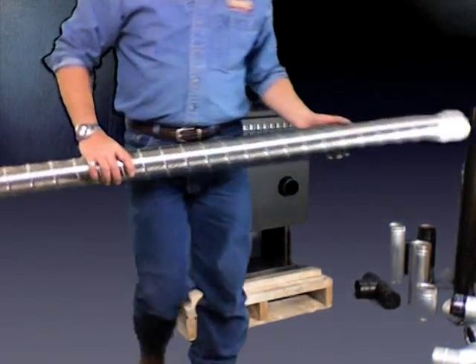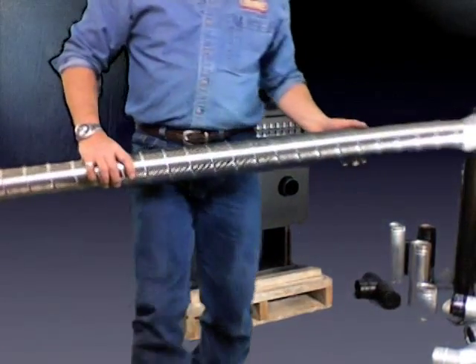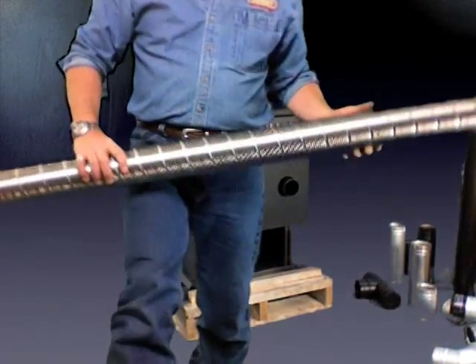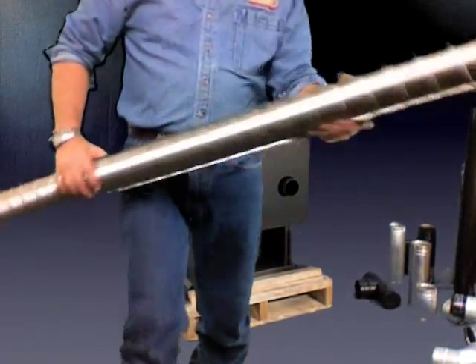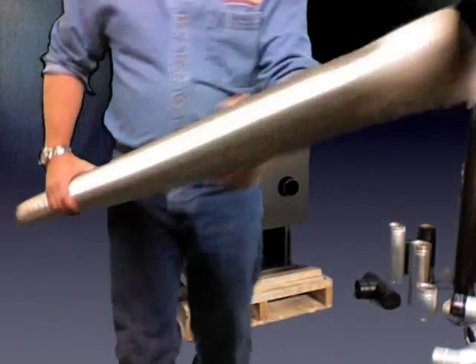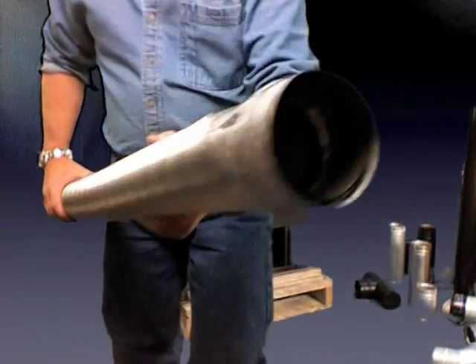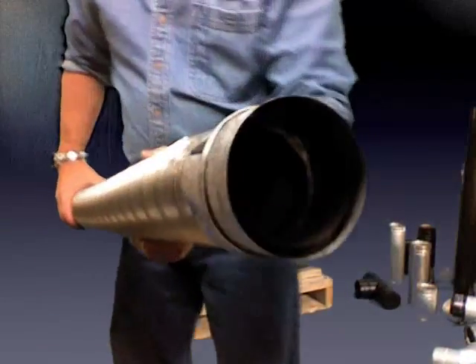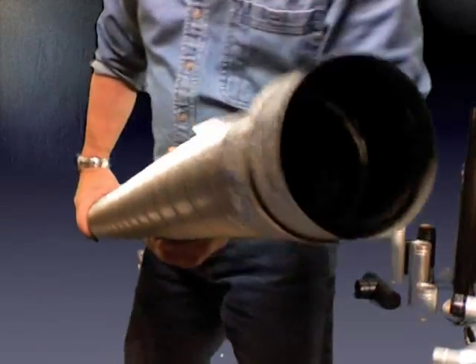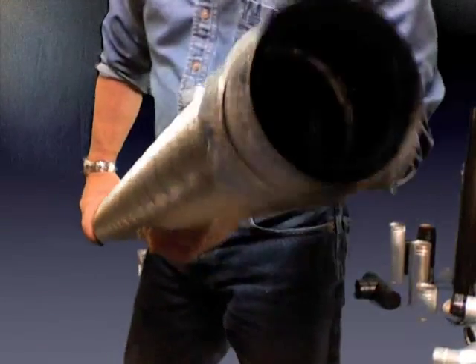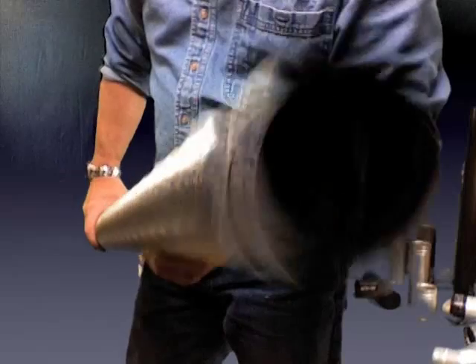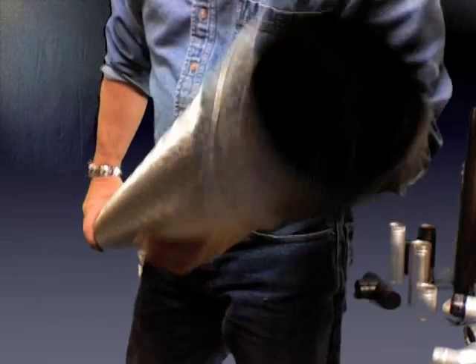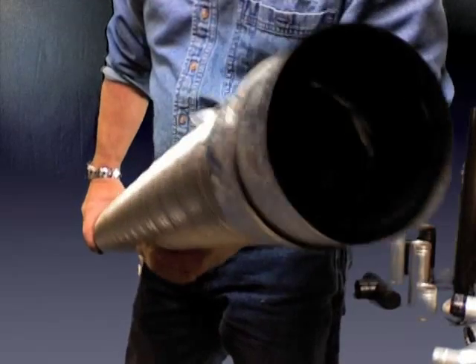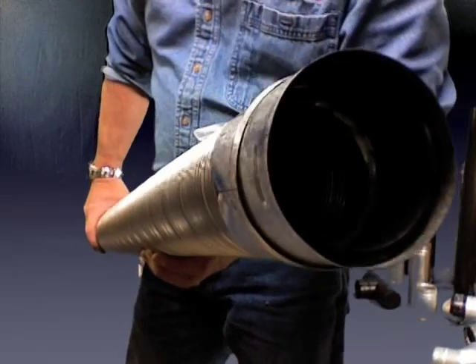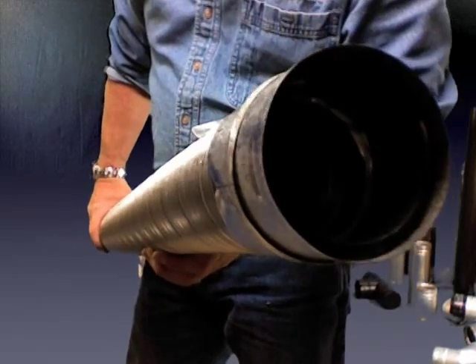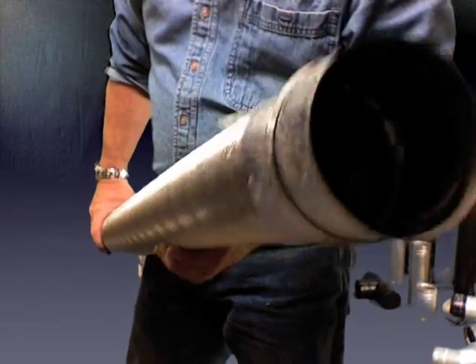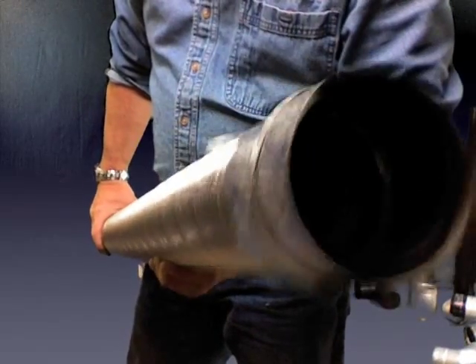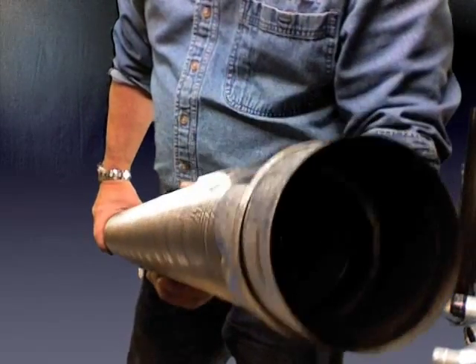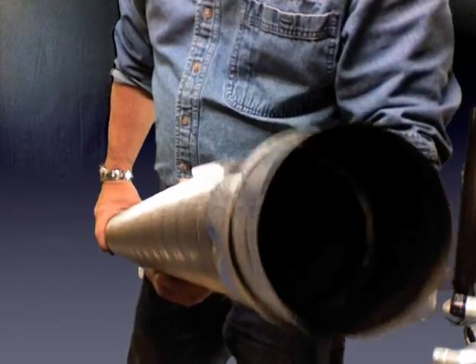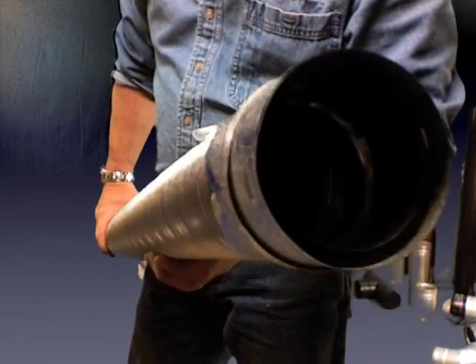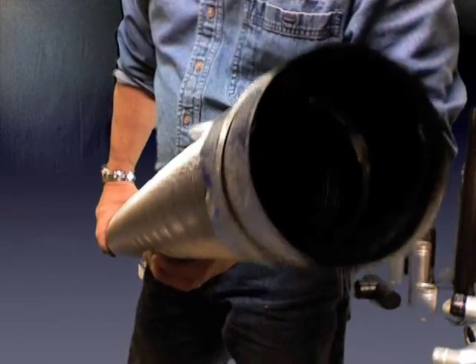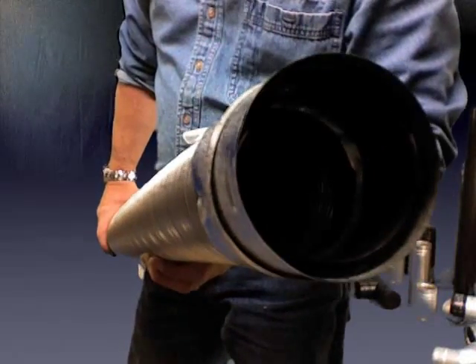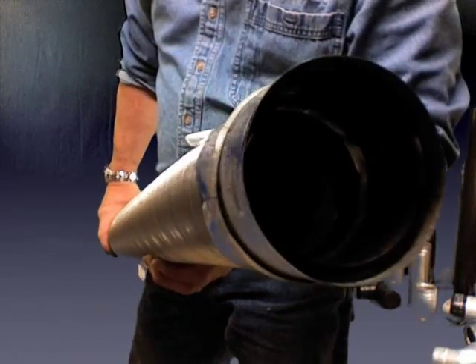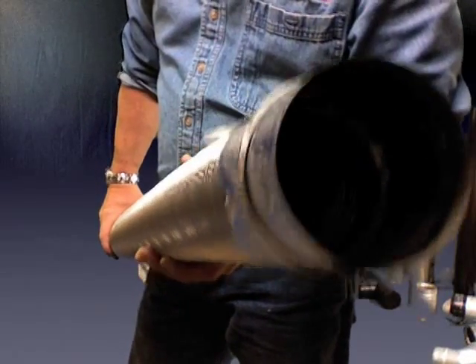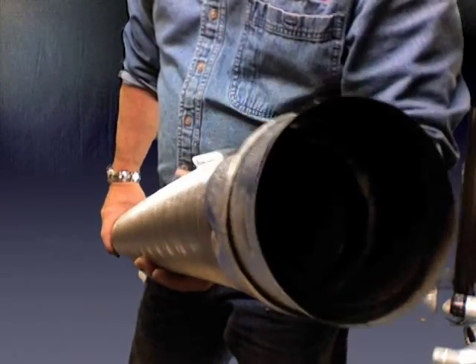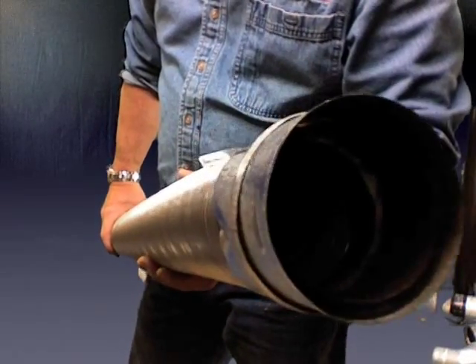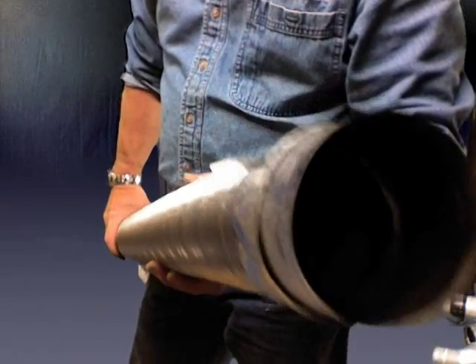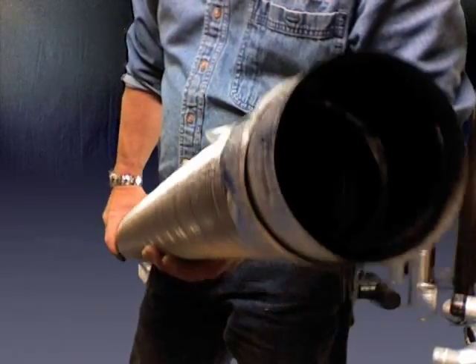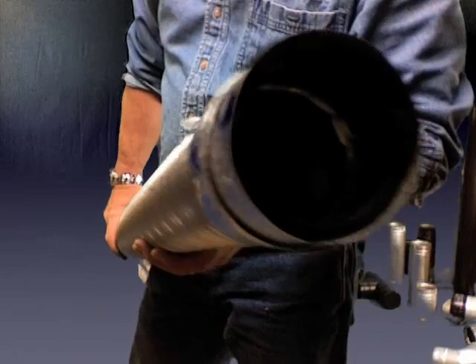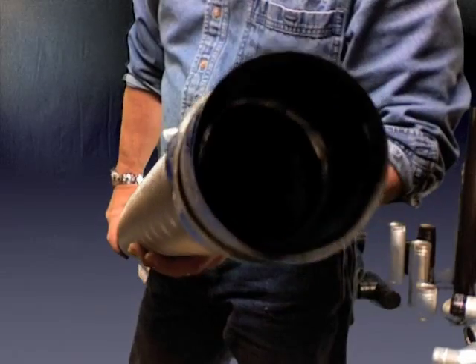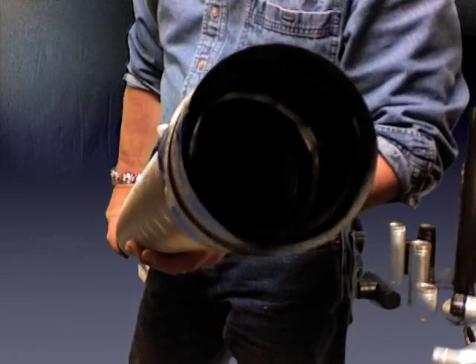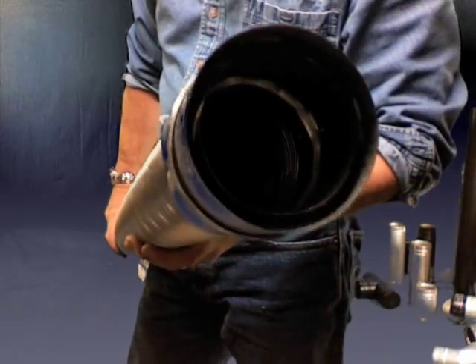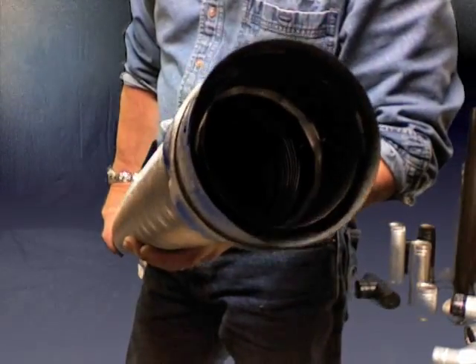Hey folks. What we're talking about here is a 60-inch flex. This is a great piece when you're doing fireplace installations — going into a masonry chimney.